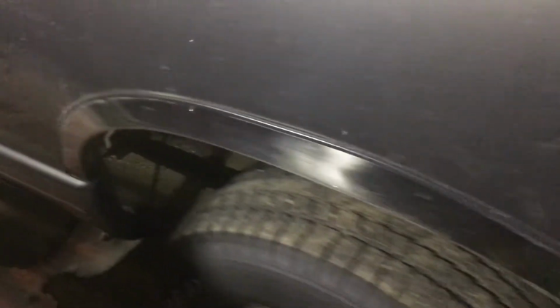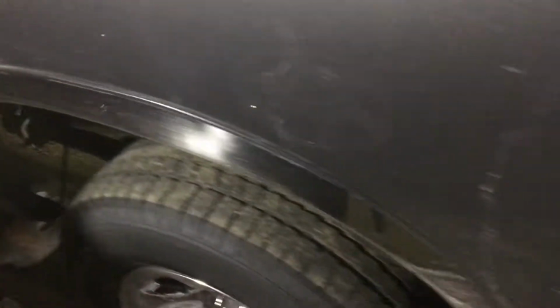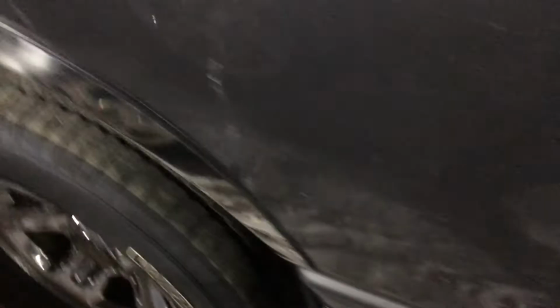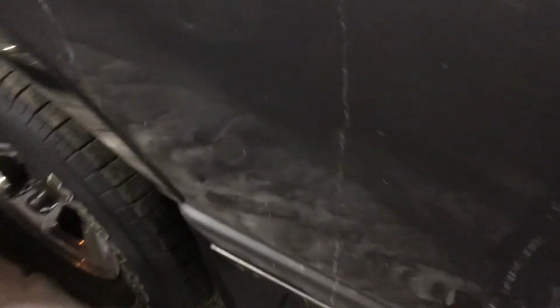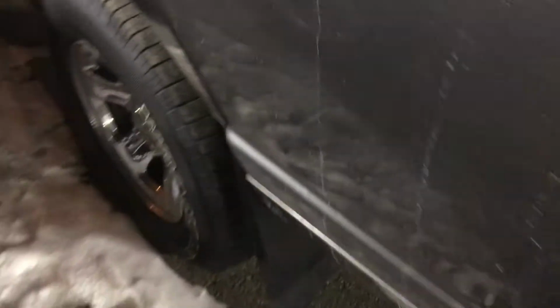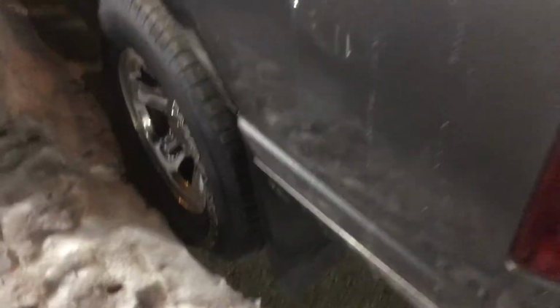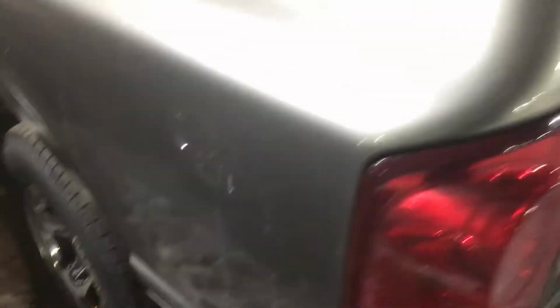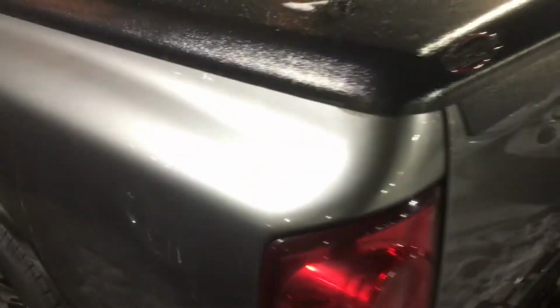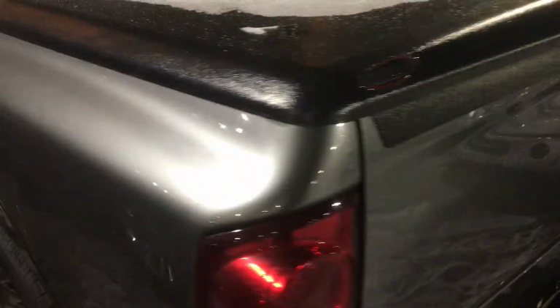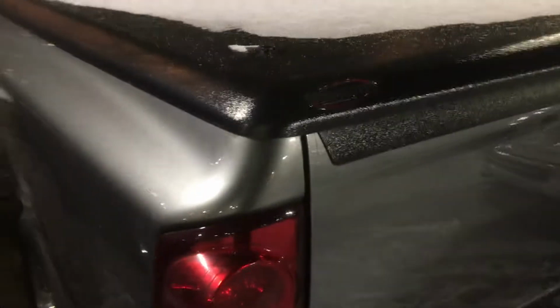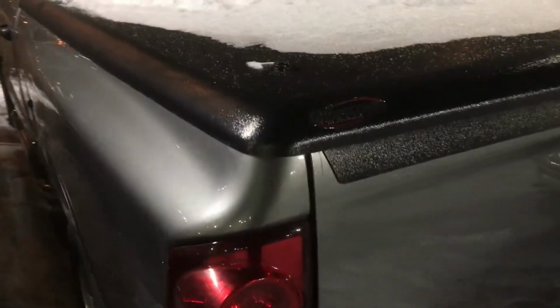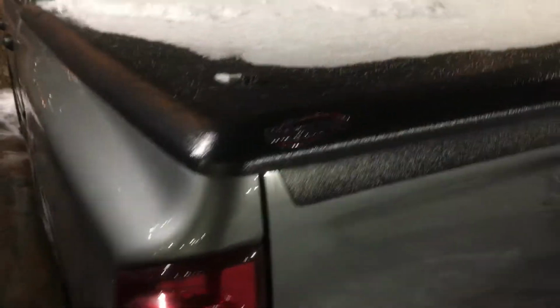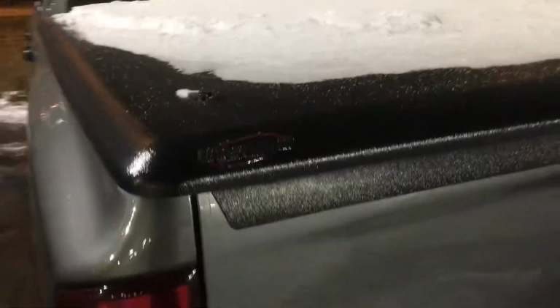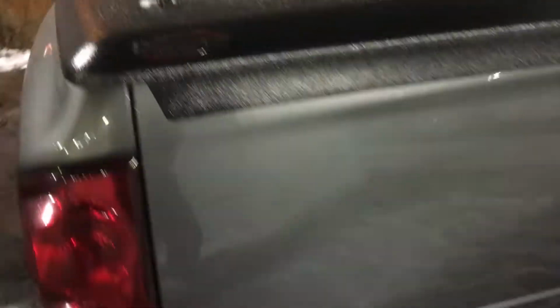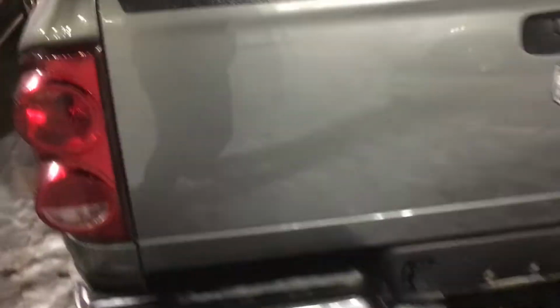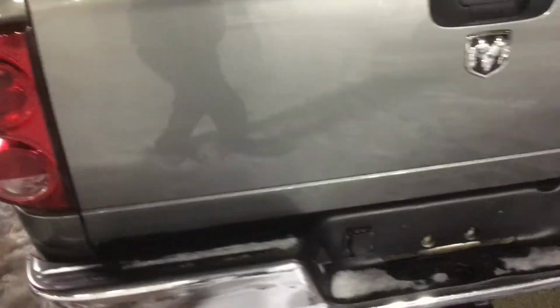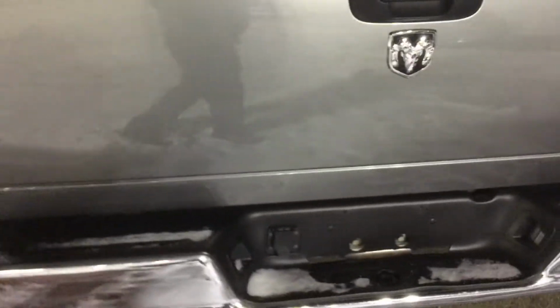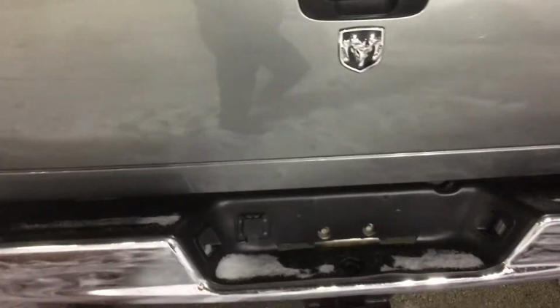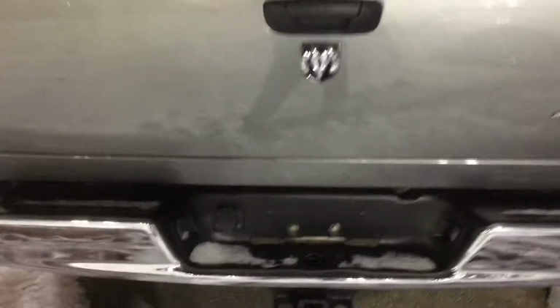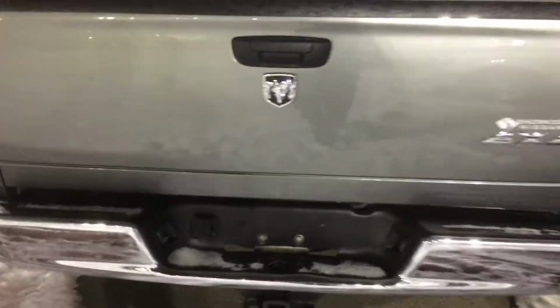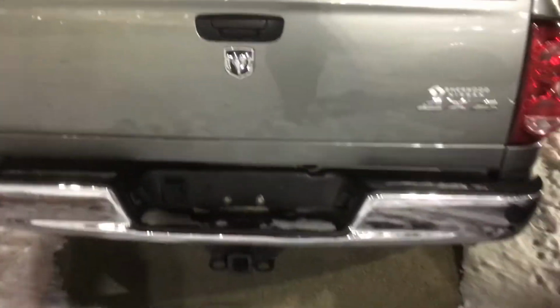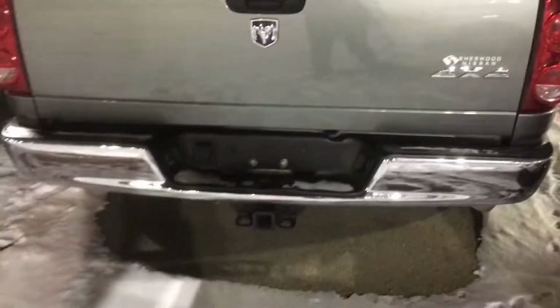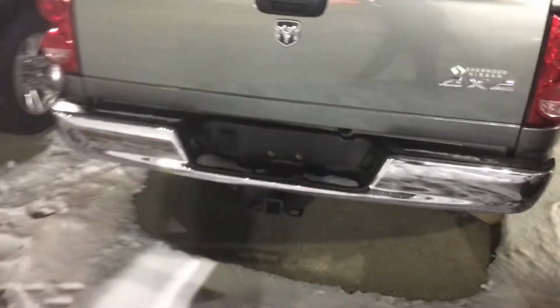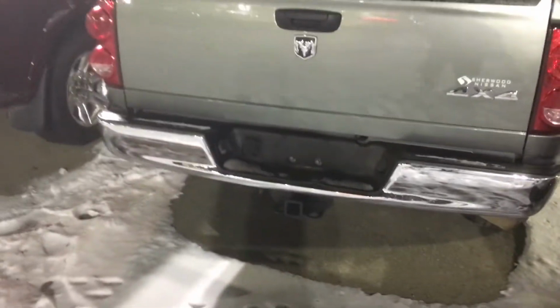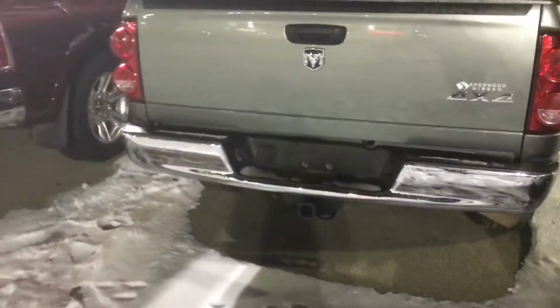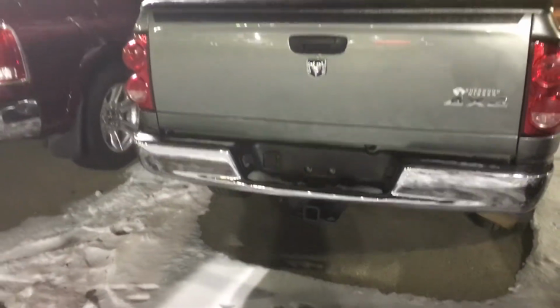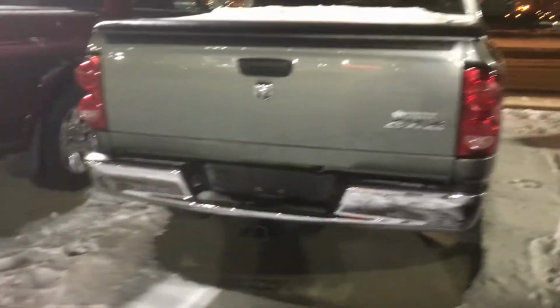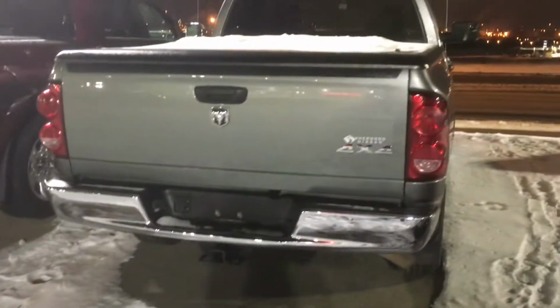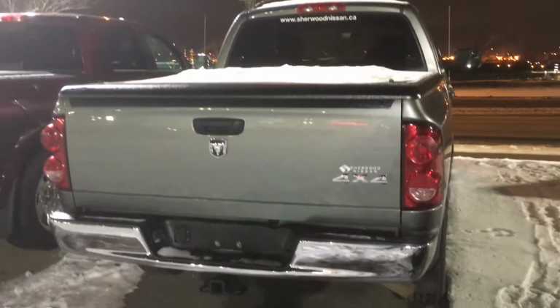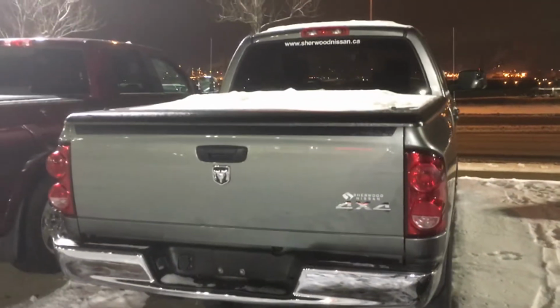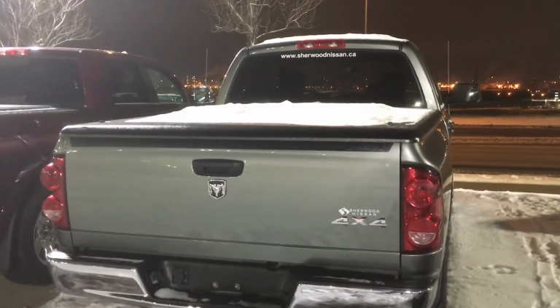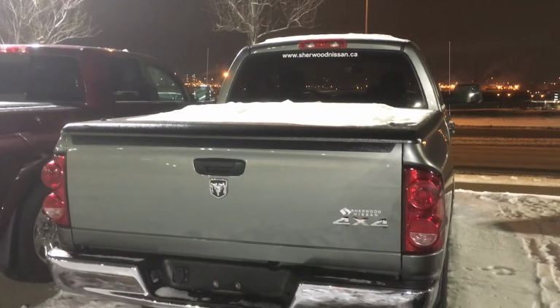It has a nice hard cover, 4x4 with a tow hitch — beautiful condition overall.